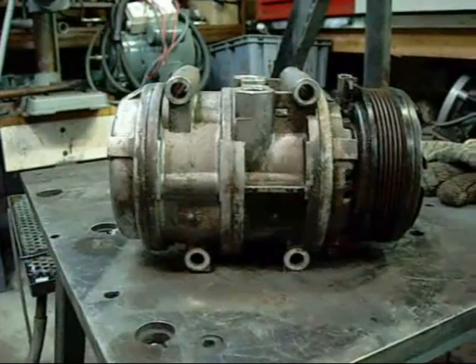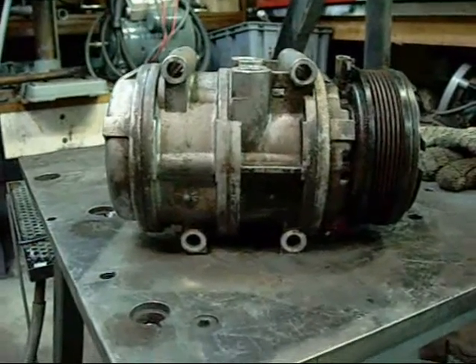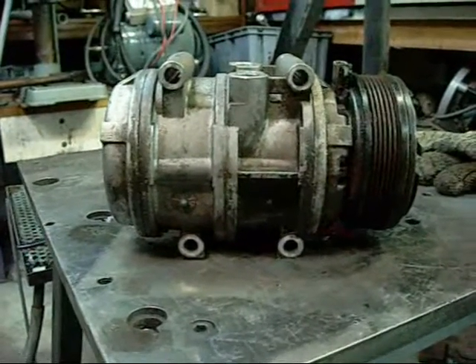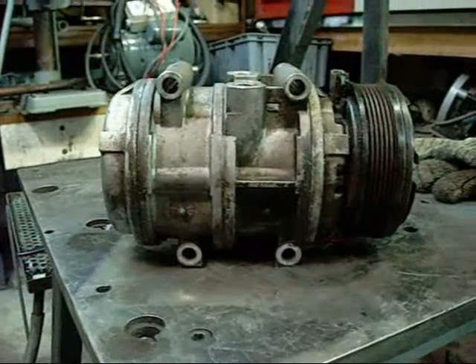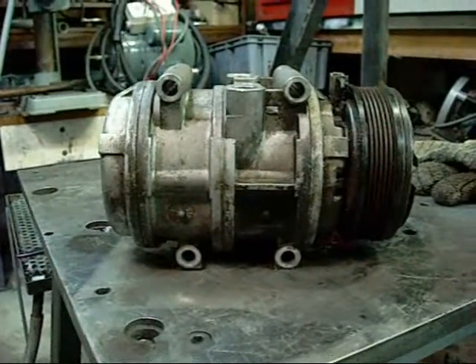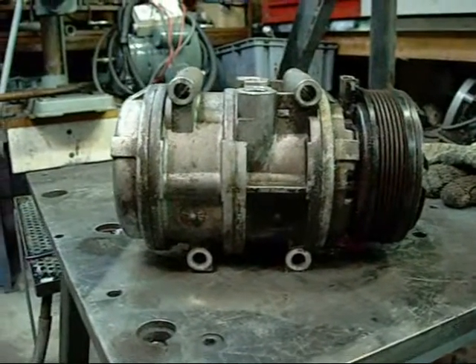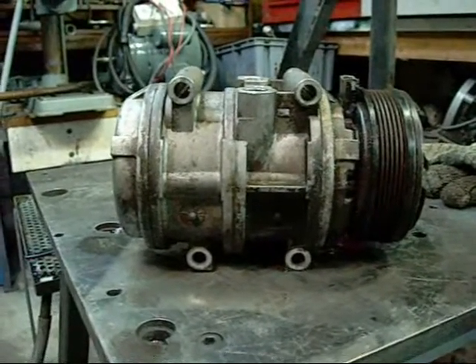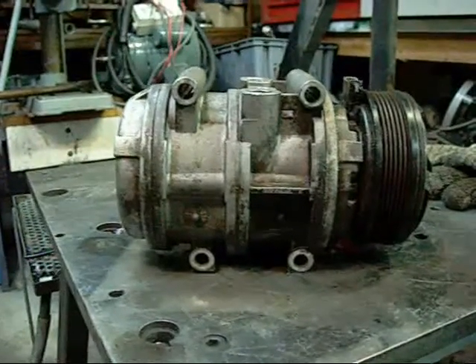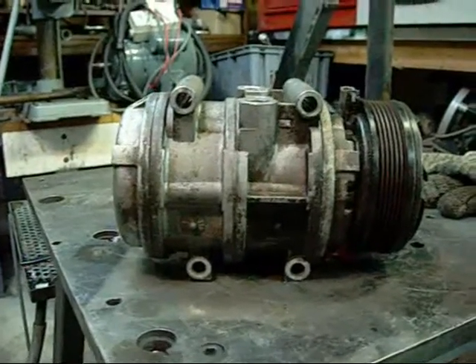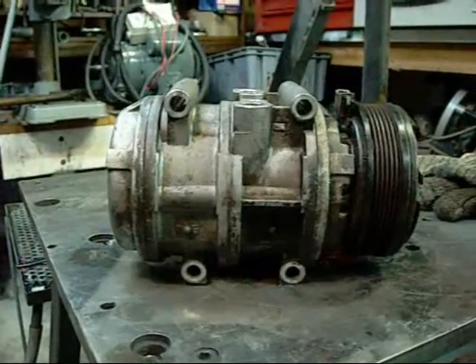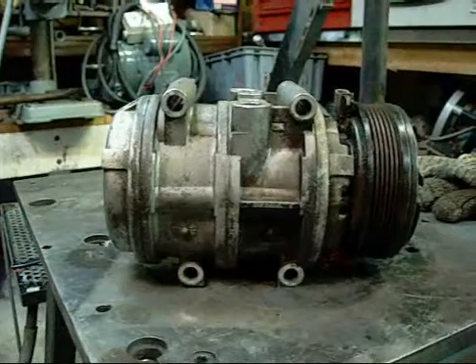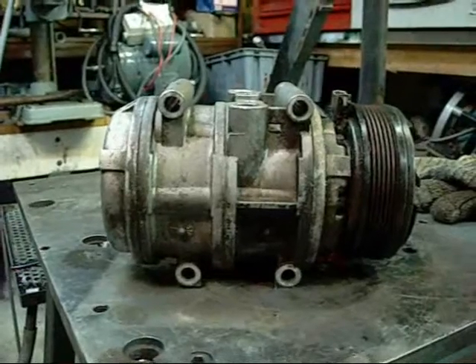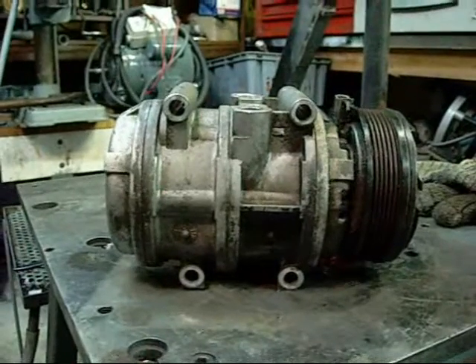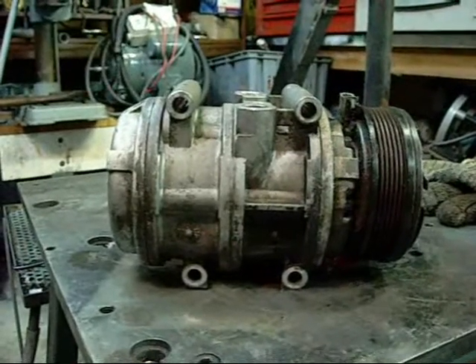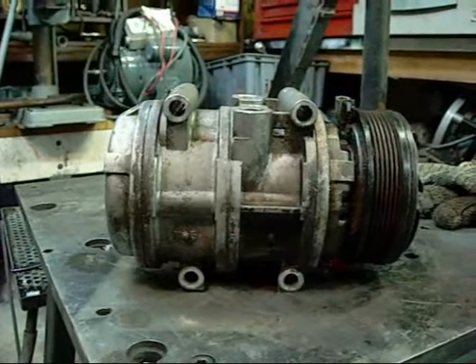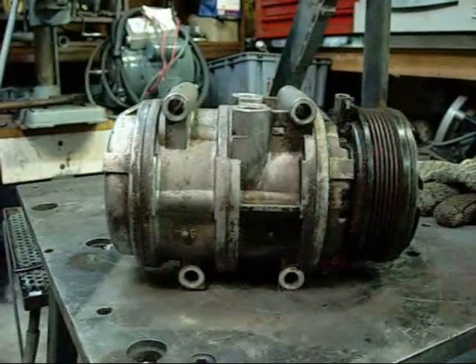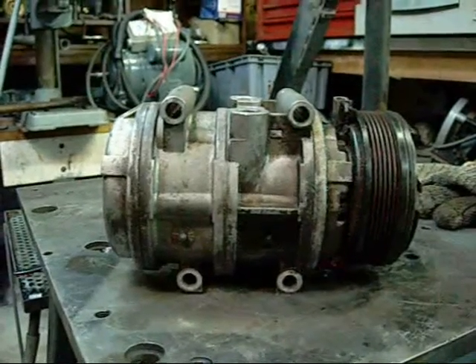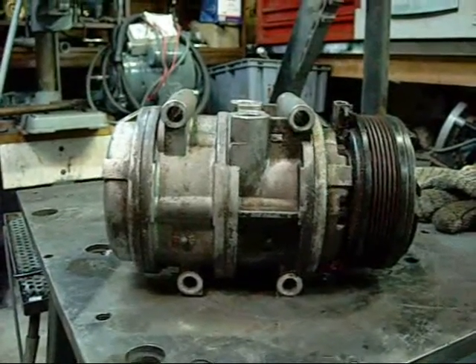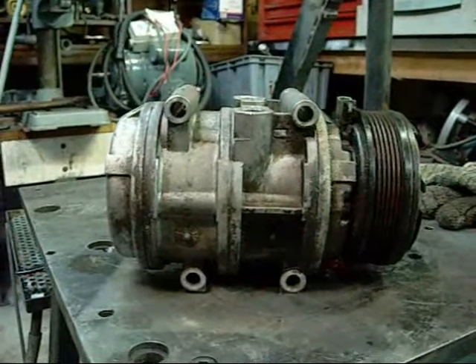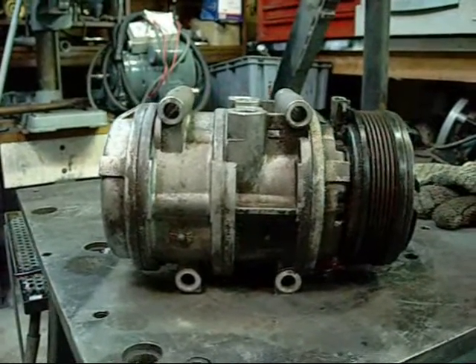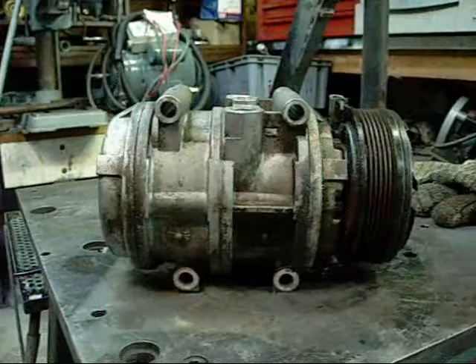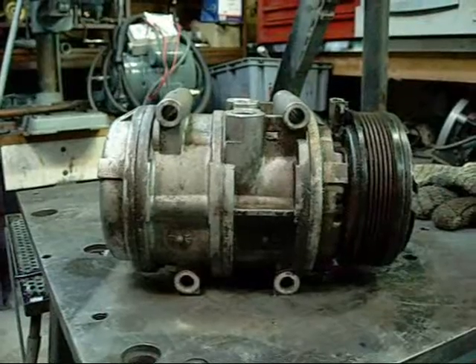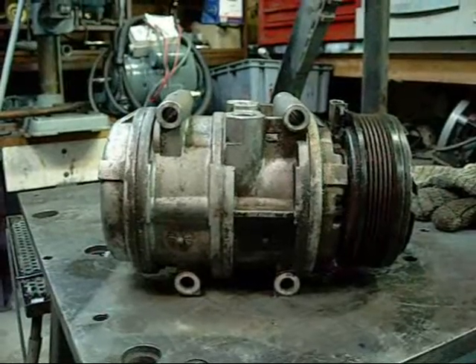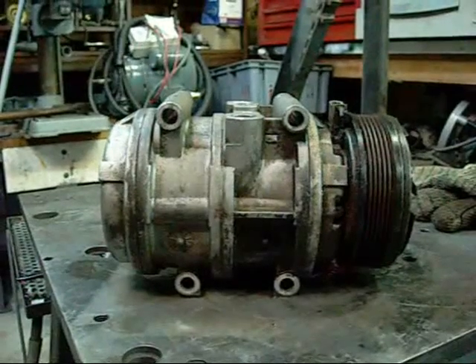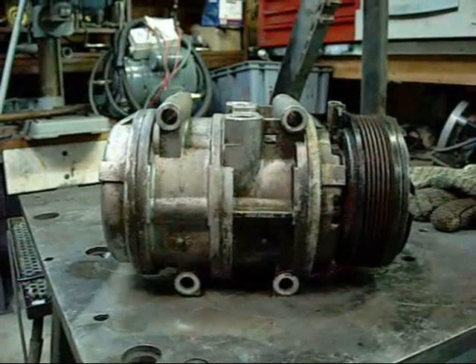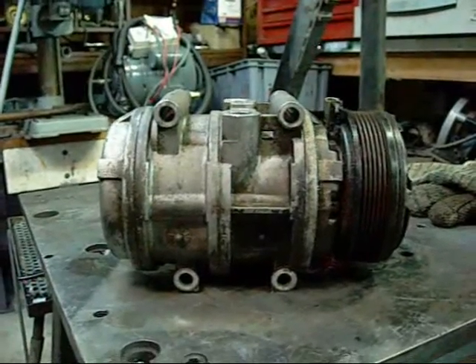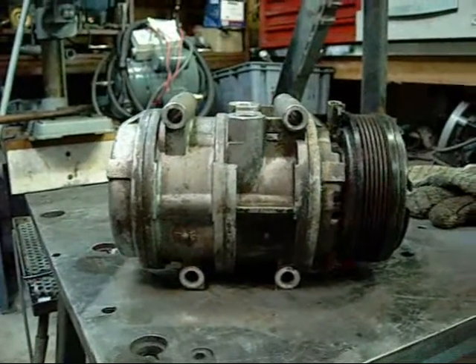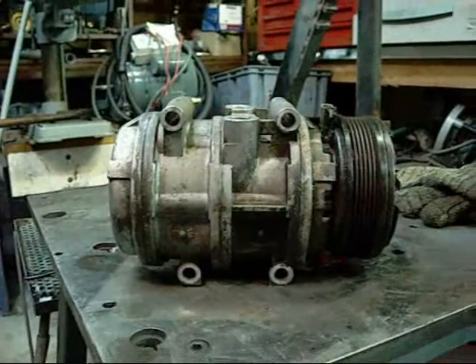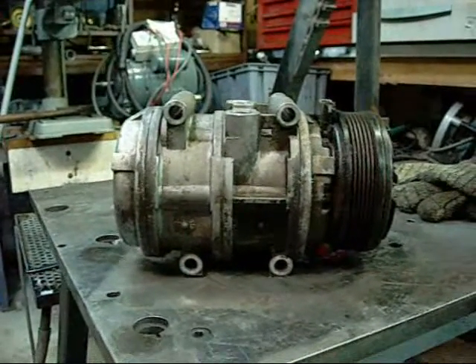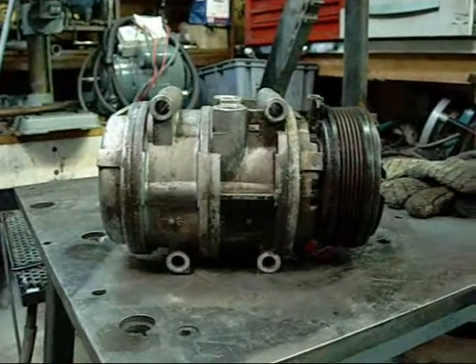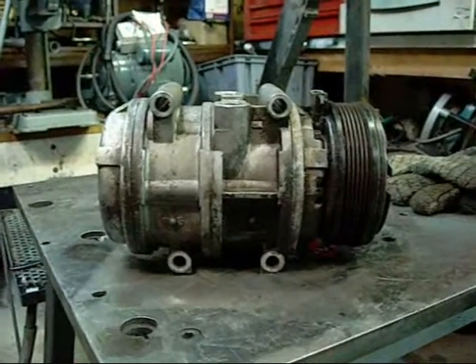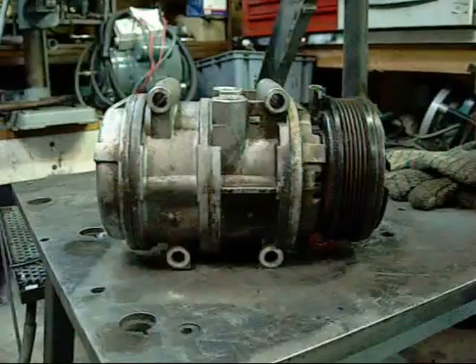Basically it just uses a gang of pistons on a literally wobbling plate. The plate oscillates inside the housing, pushing and pulling each of the piston assemblies through the bores. I'll be able to demonstrate that once I get it apart.